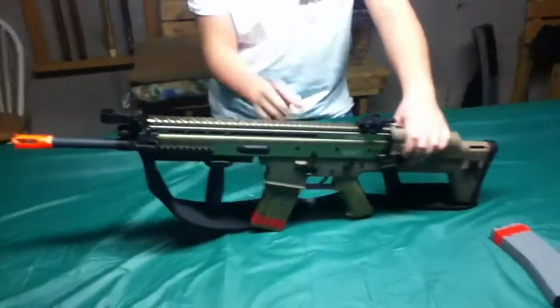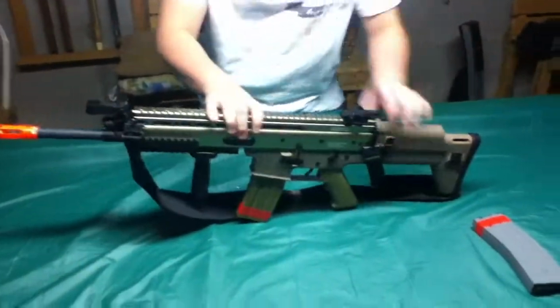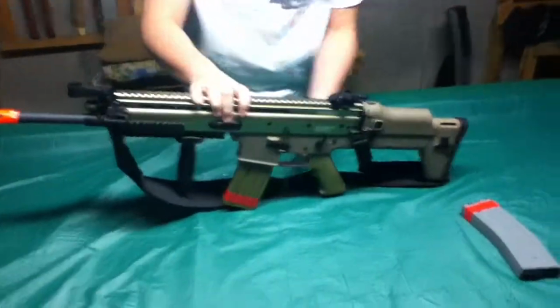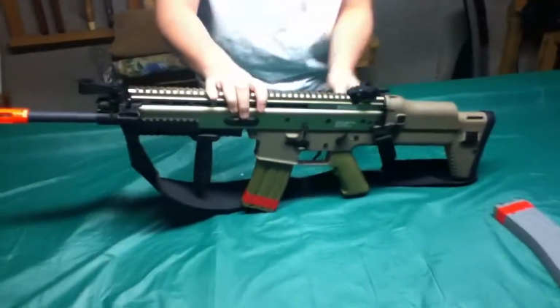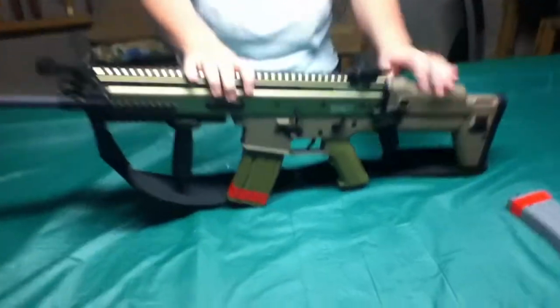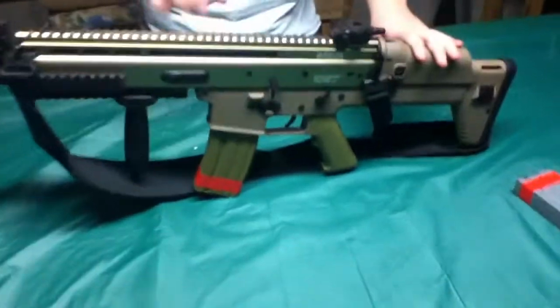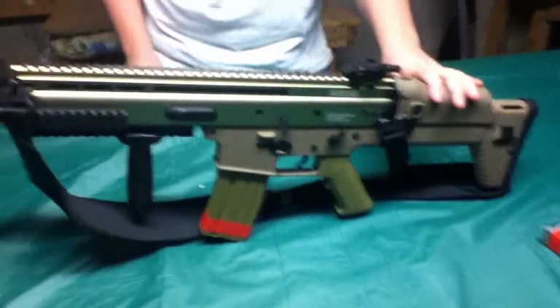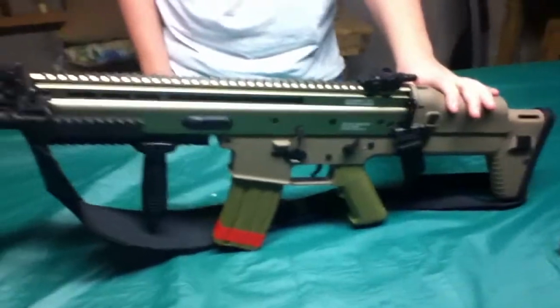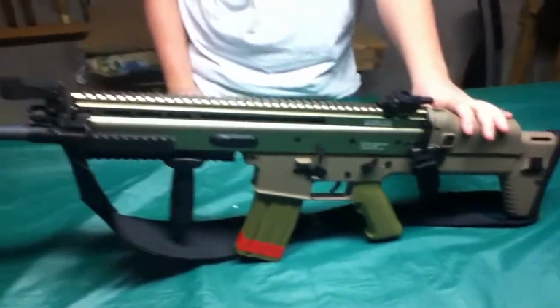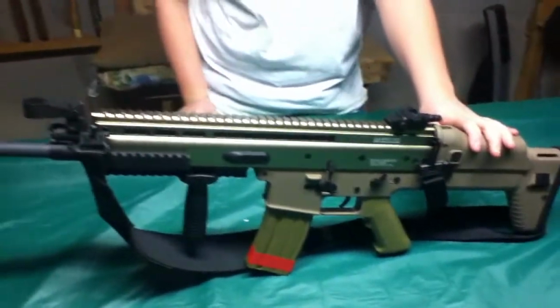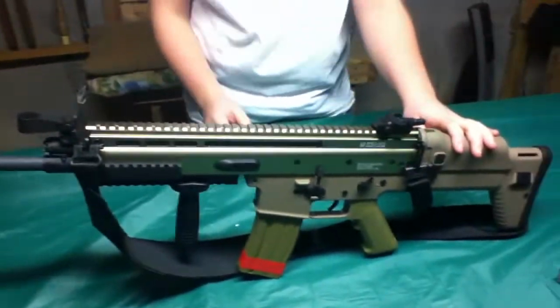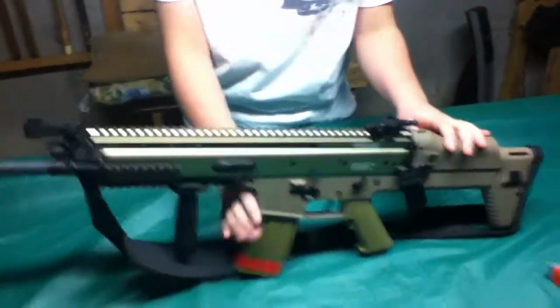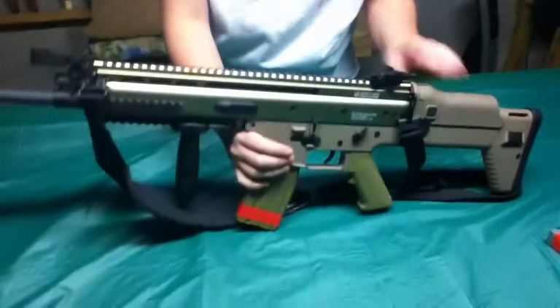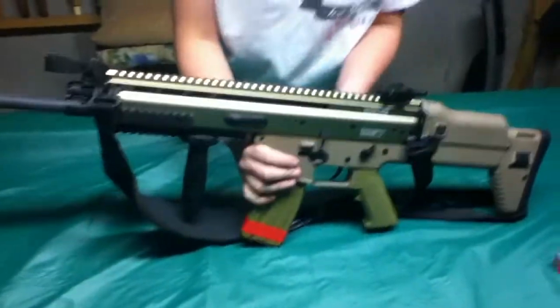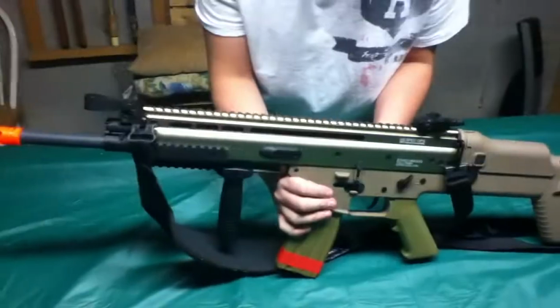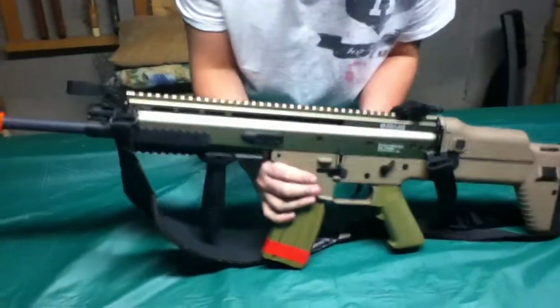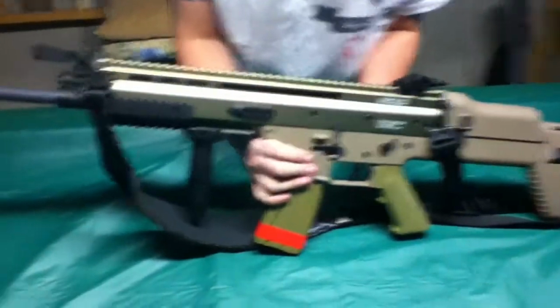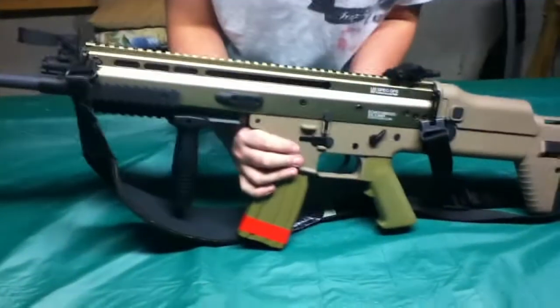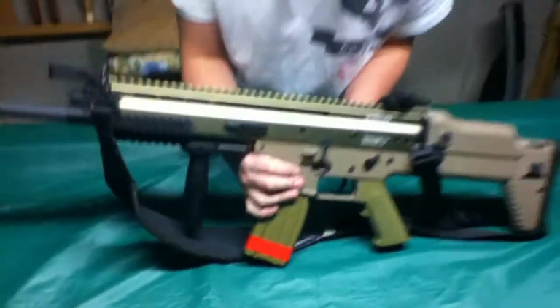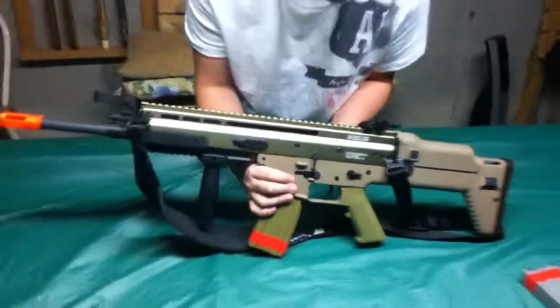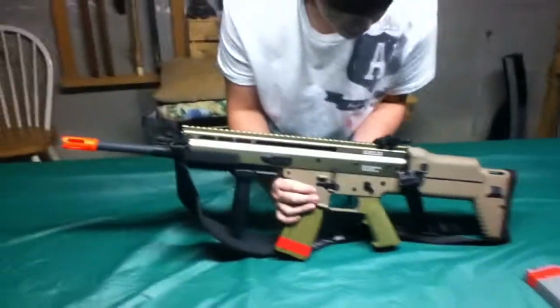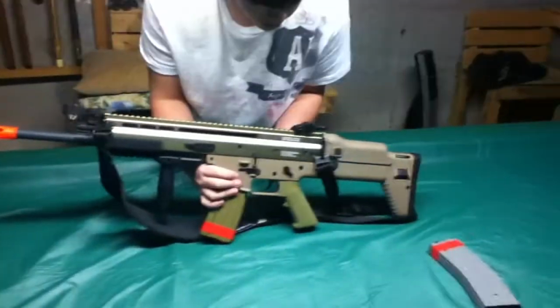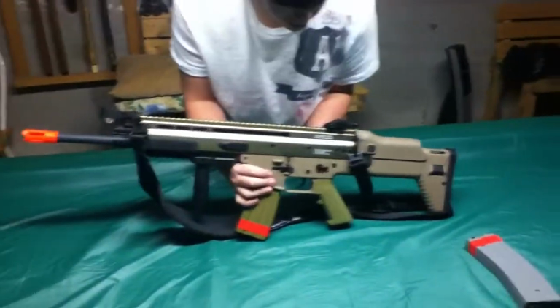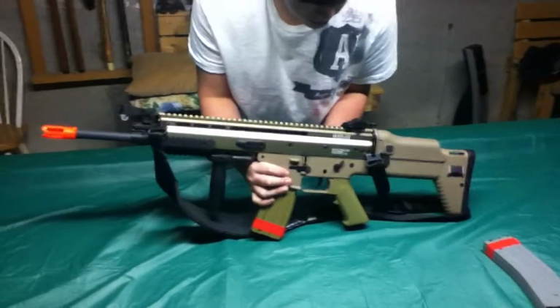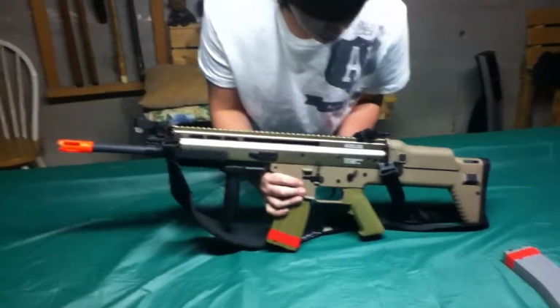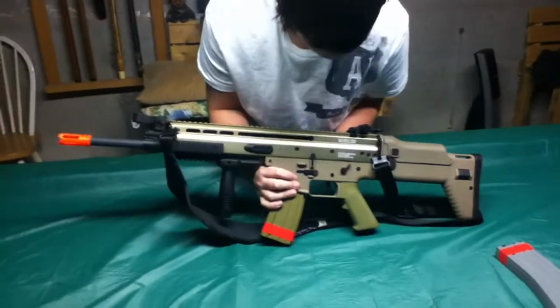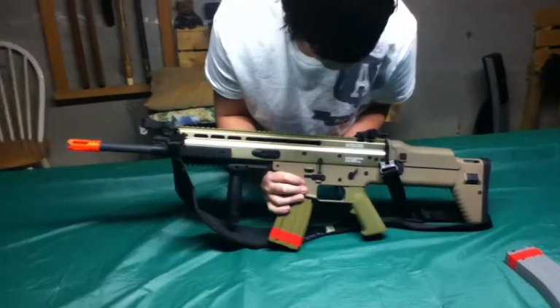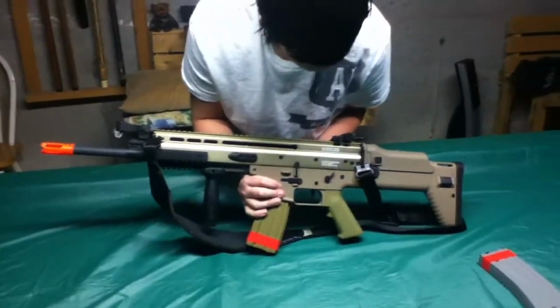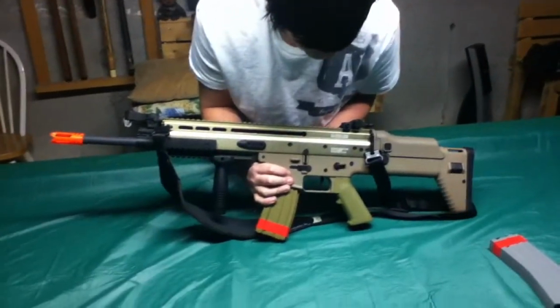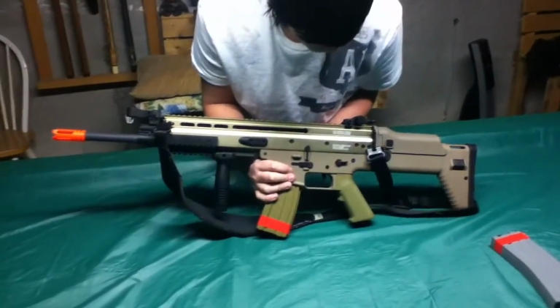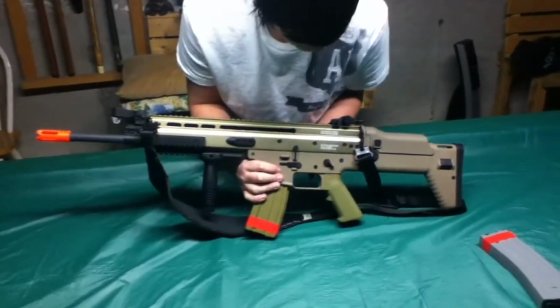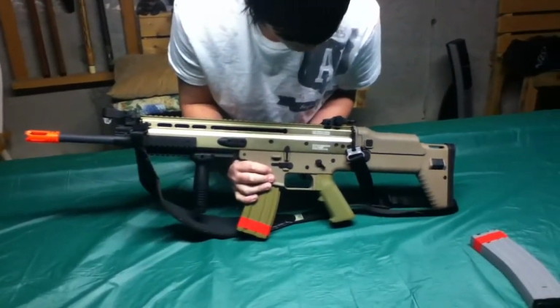Select fire switch. This gun is made for left-hand and right-hand shooters, so your selector switch is on both sides of the gun — safe, semi, and fully automatic.